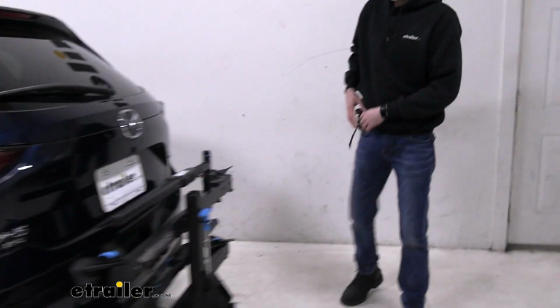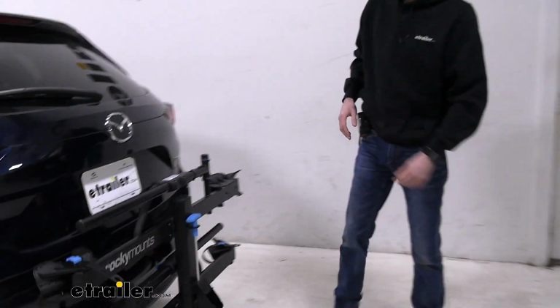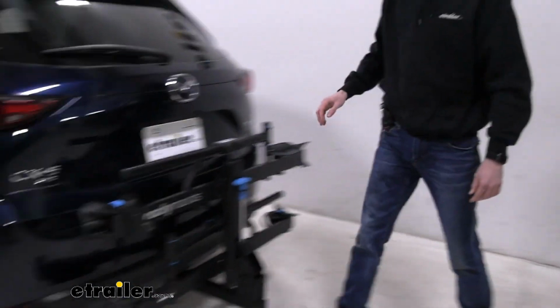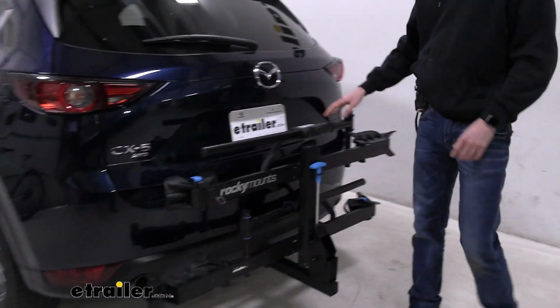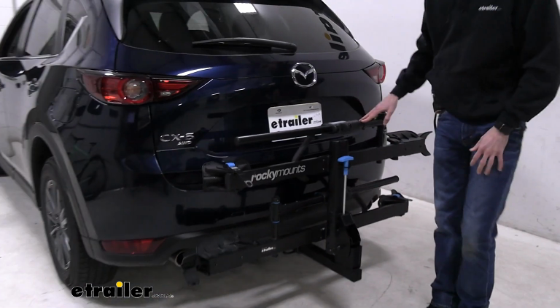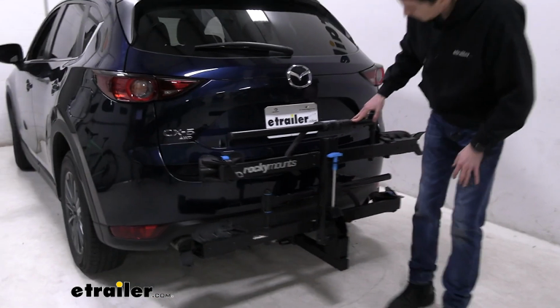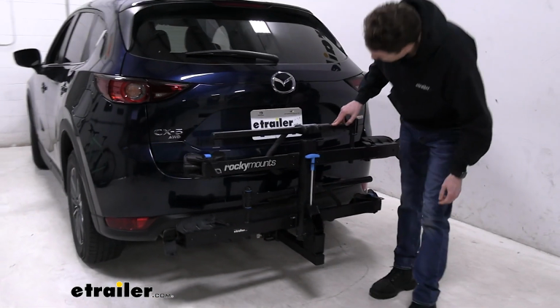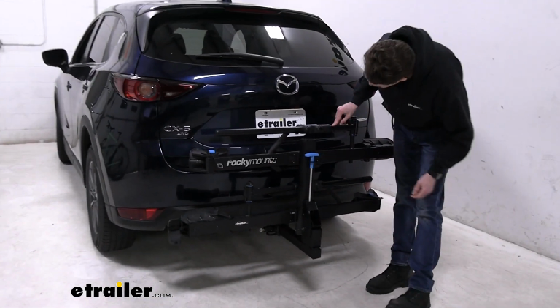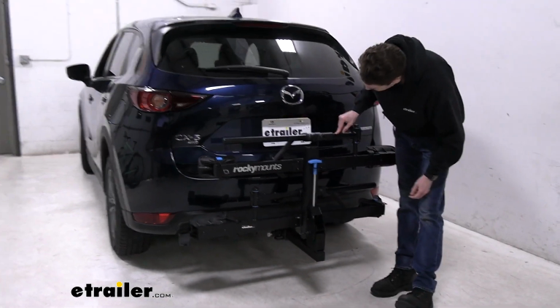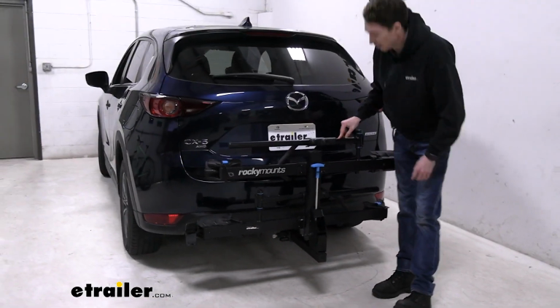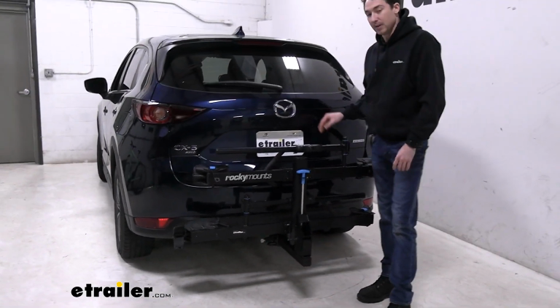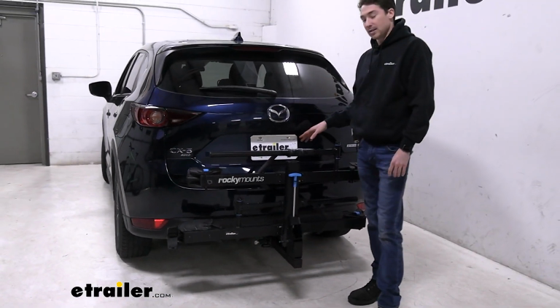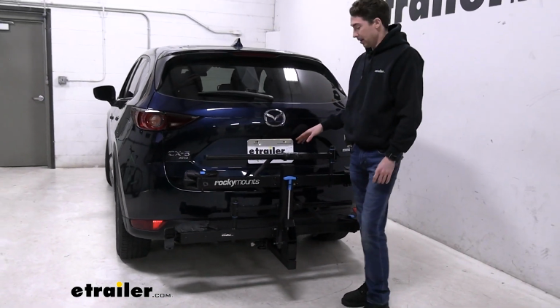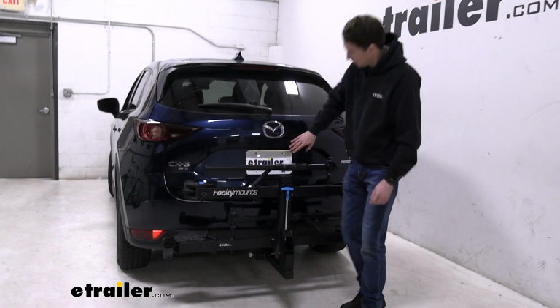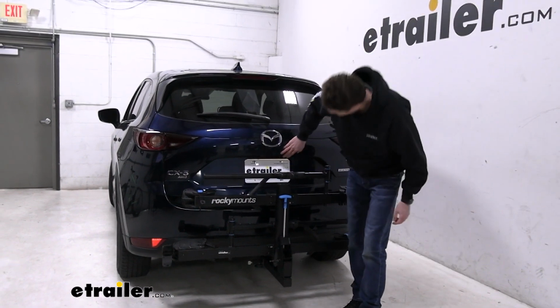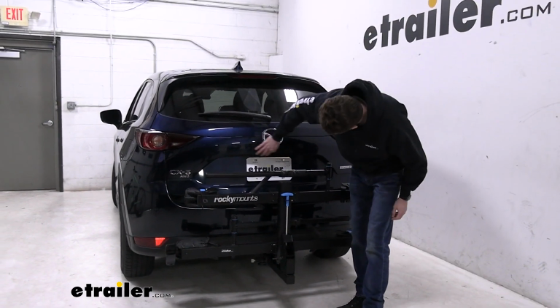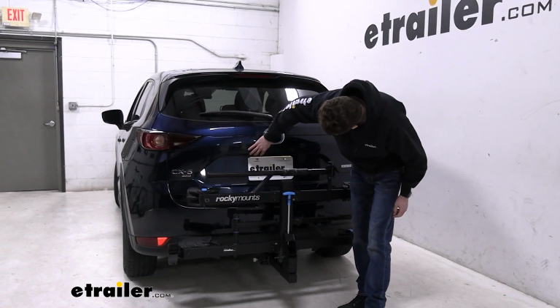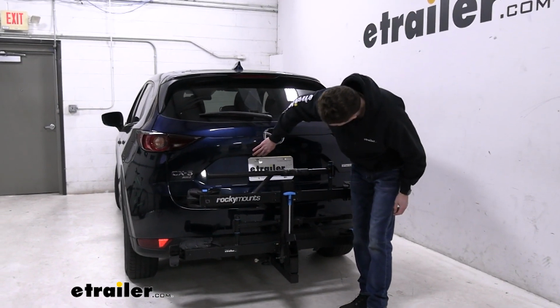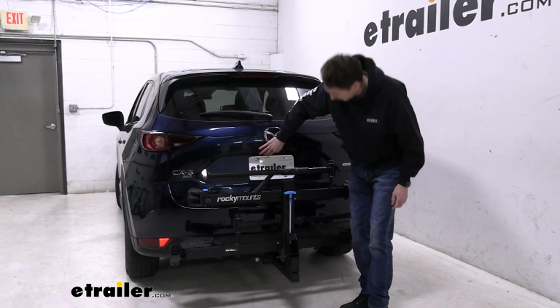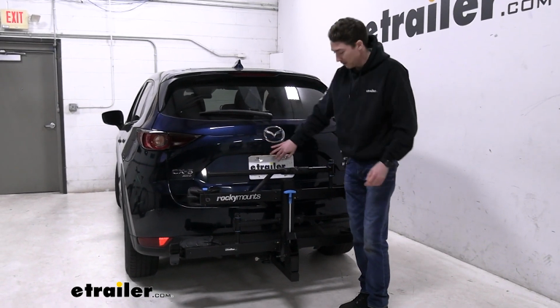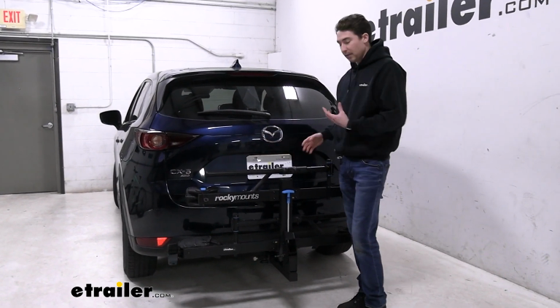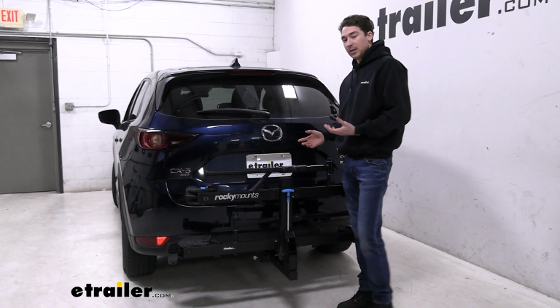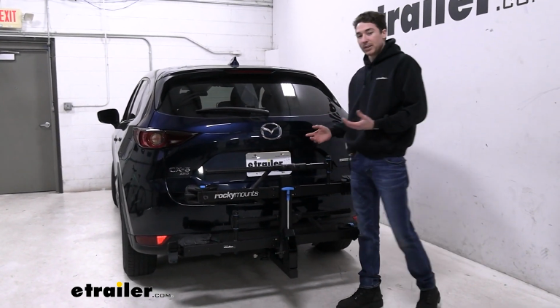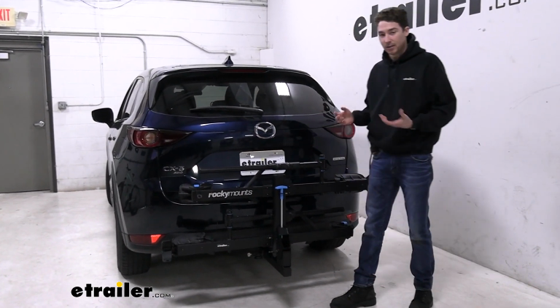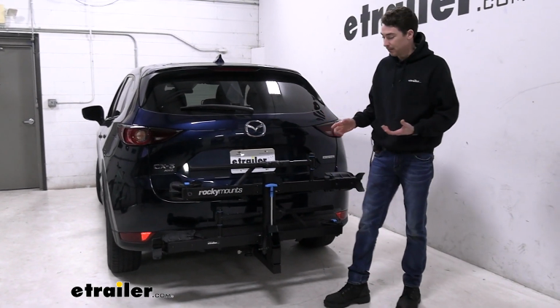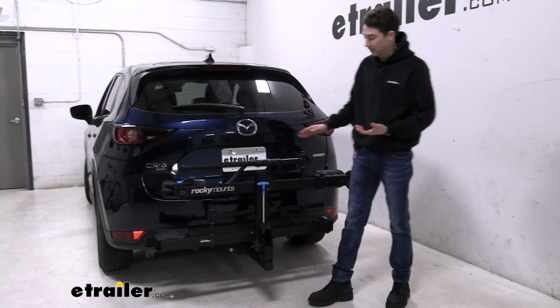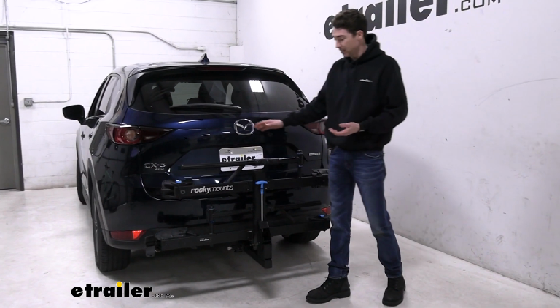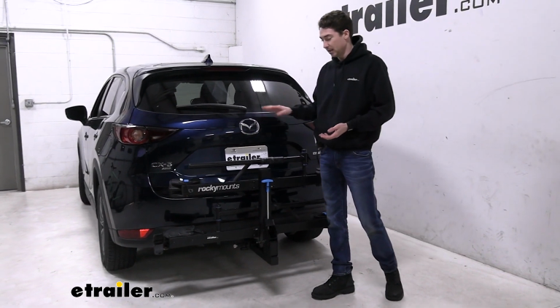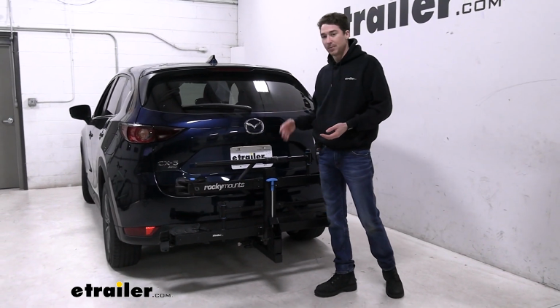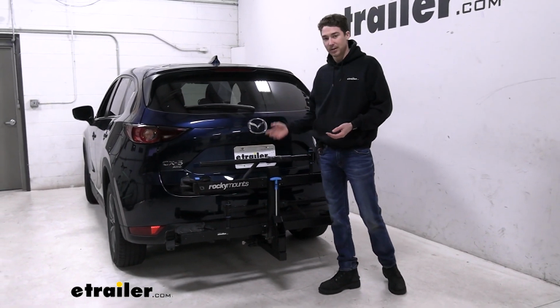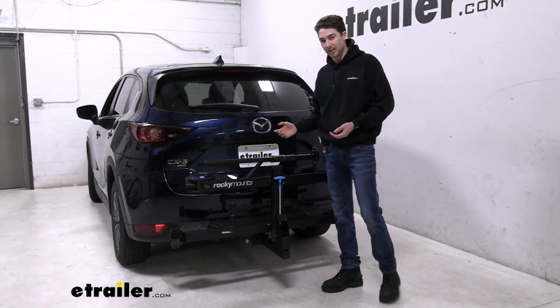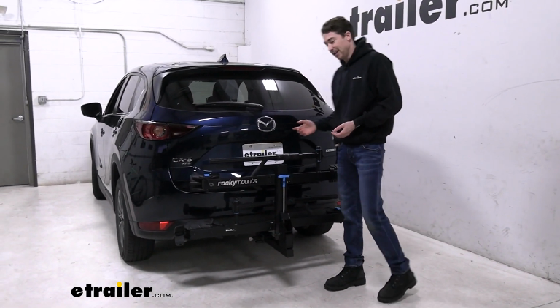As far as if you wanted to leave it in this position, it's going to block a little bit of your license plate. Your backup camera is right here, so it's definitely going to be obstructing that a little bit. You'll be able to see over the top, but you're definitely going to know it's there.